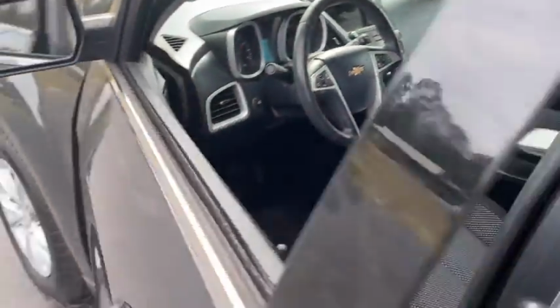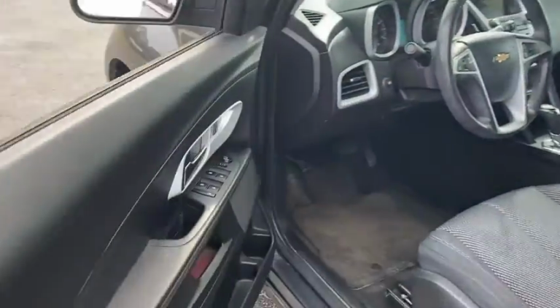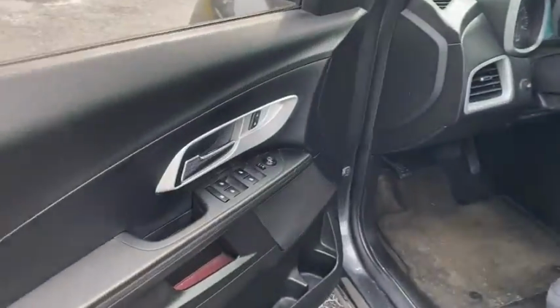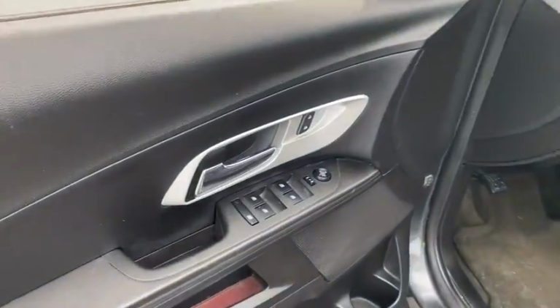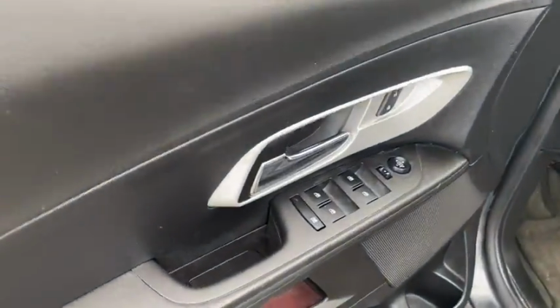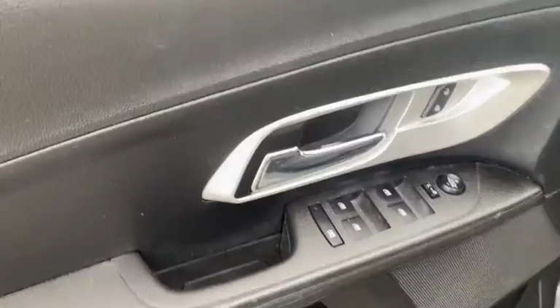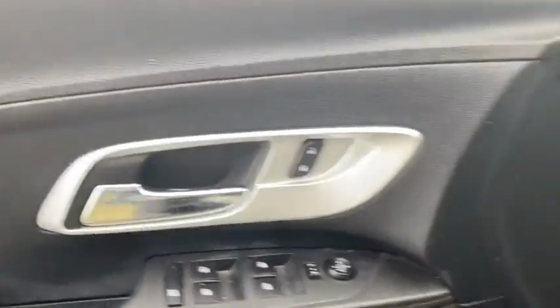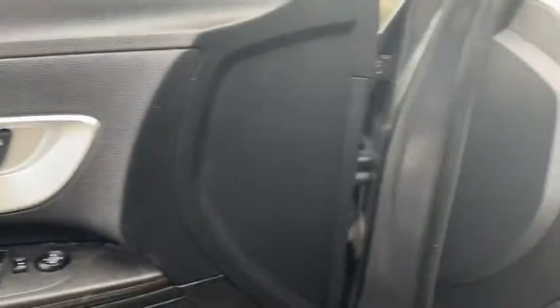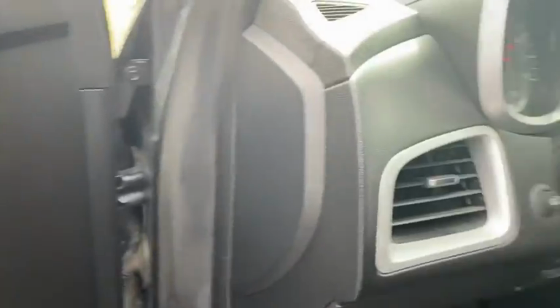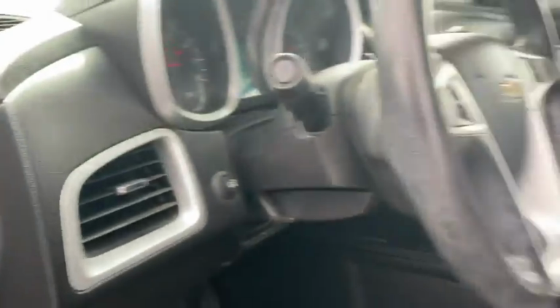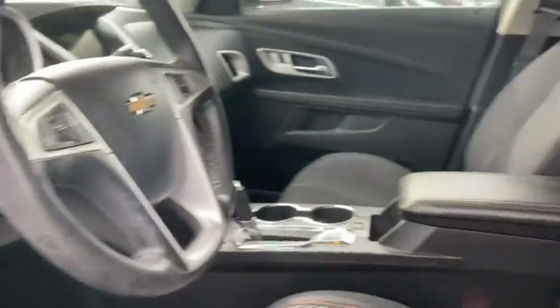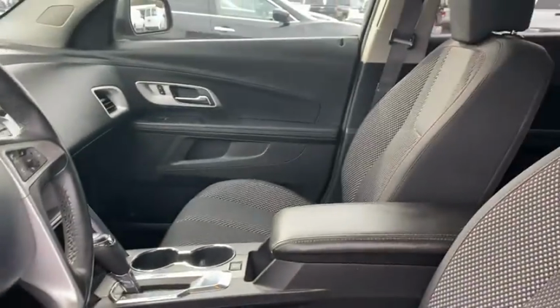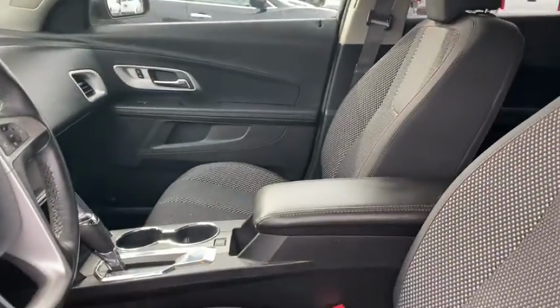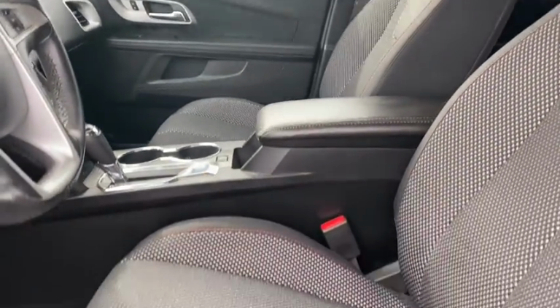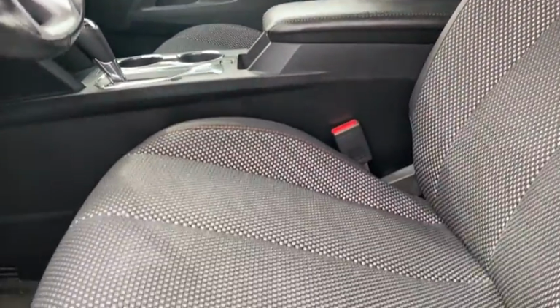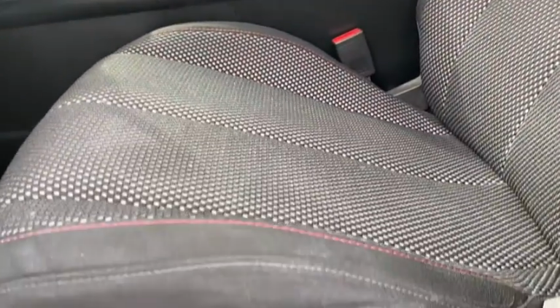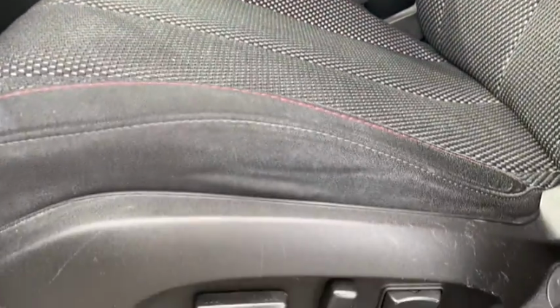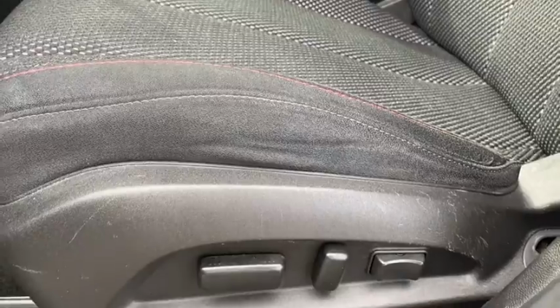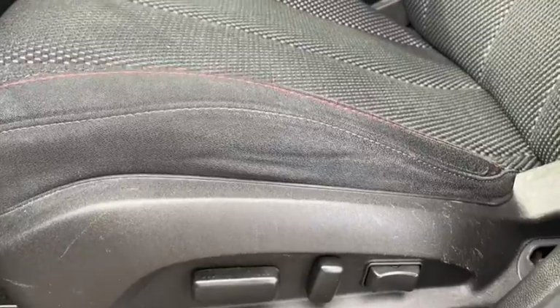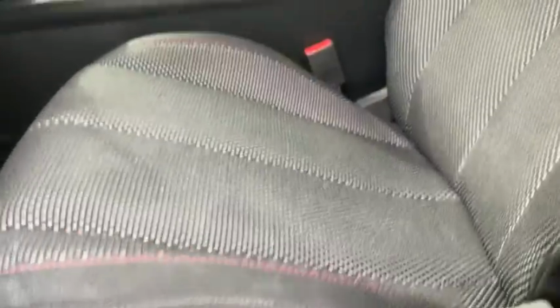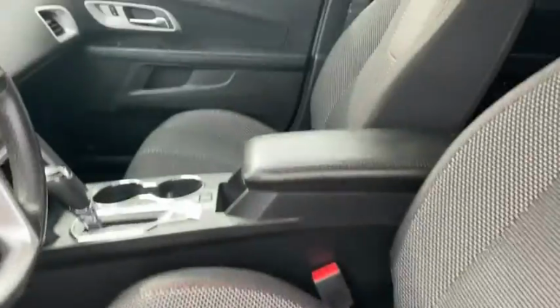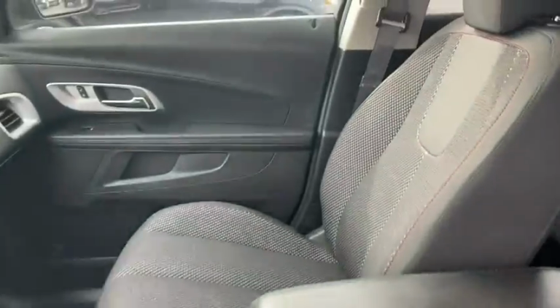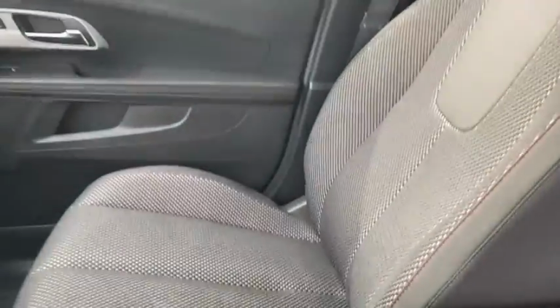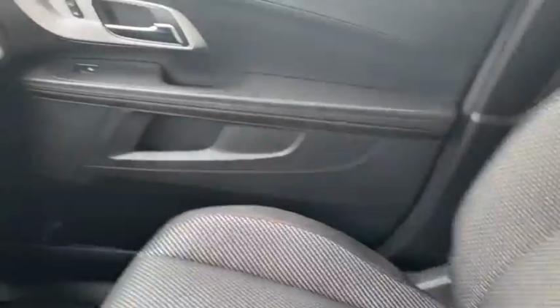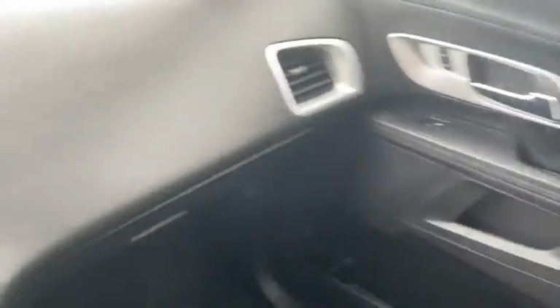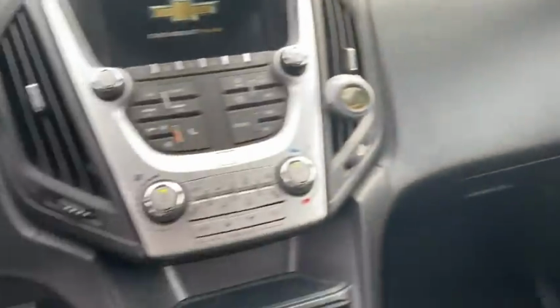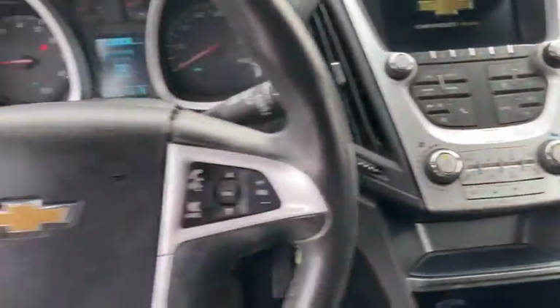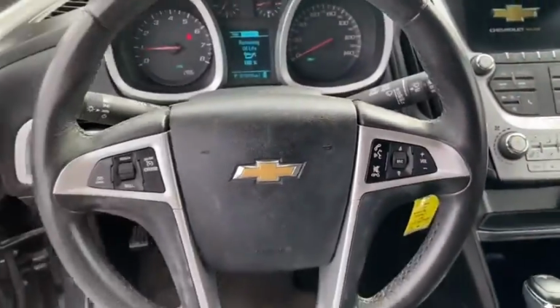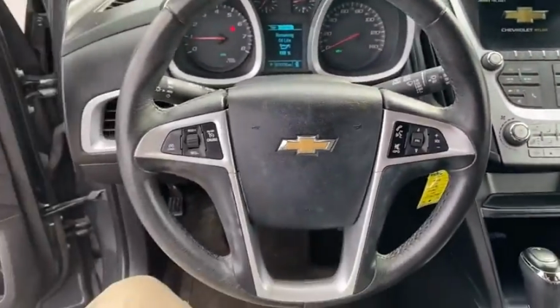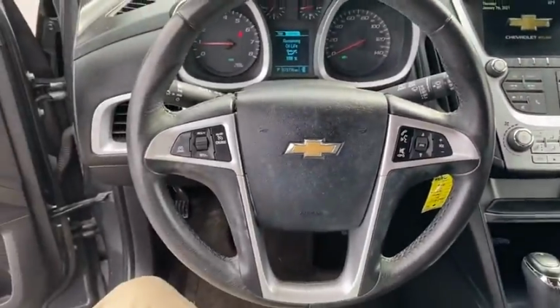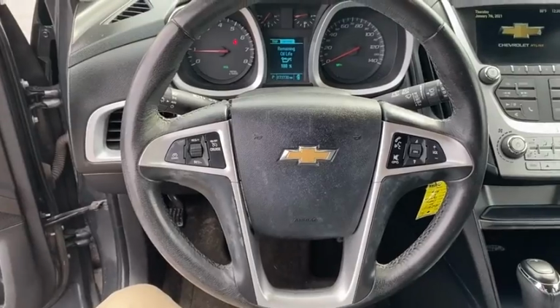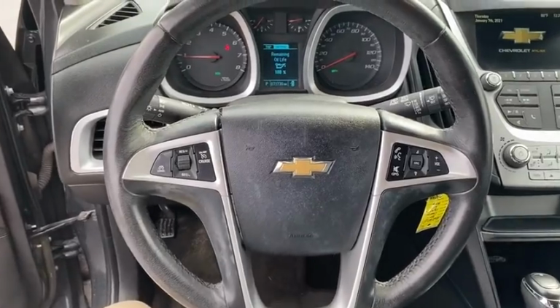Bluetooth, adjustable steering wheel, power steering, floor mats, cruise control, four-wheel disc brakes, aluminum wheels, rear defrost, front-wheel drive, AM-FM stereo radio, MP3 player, passenger airbag.